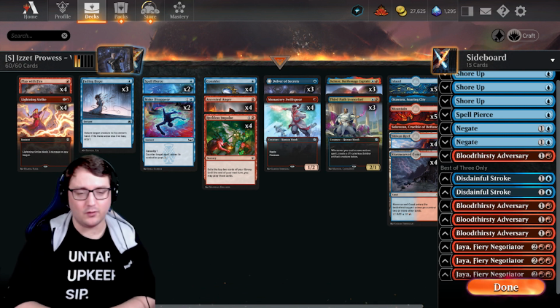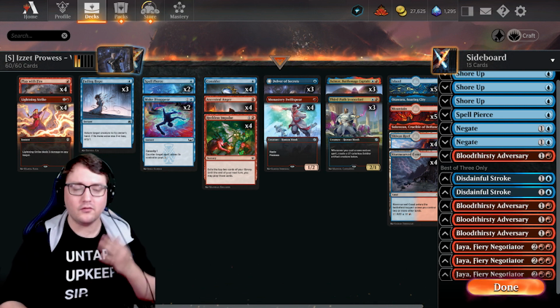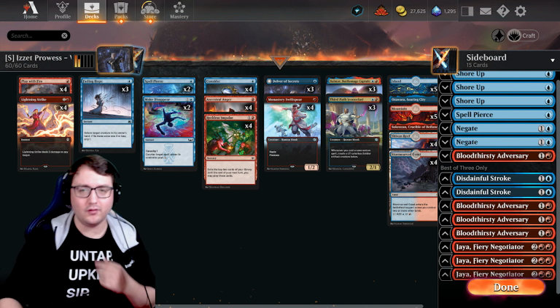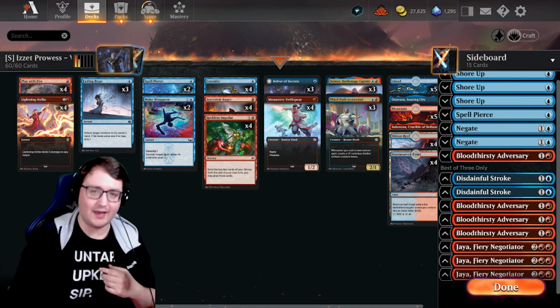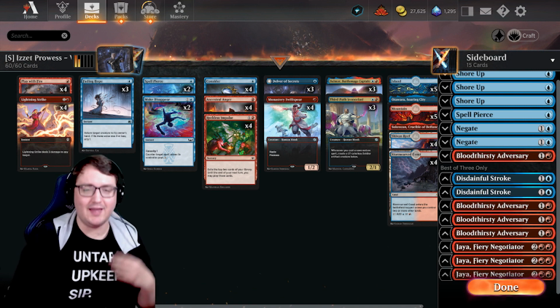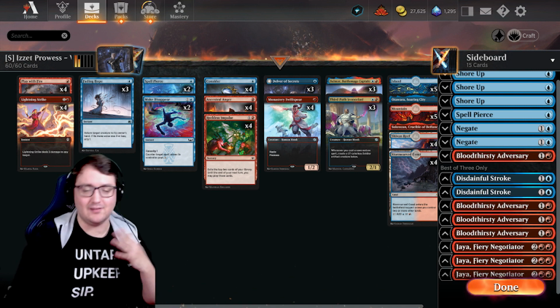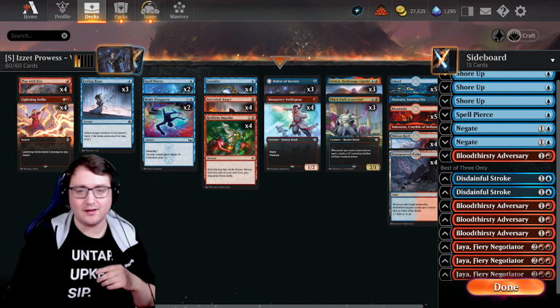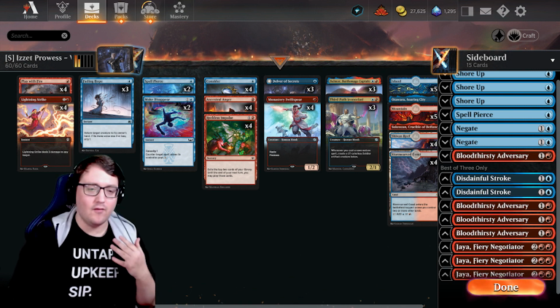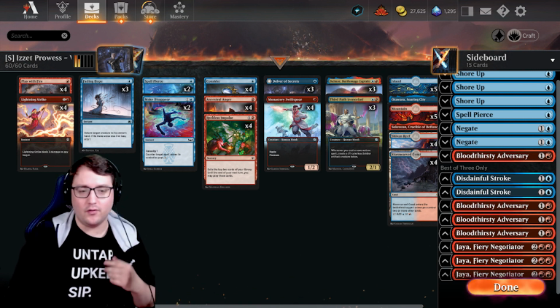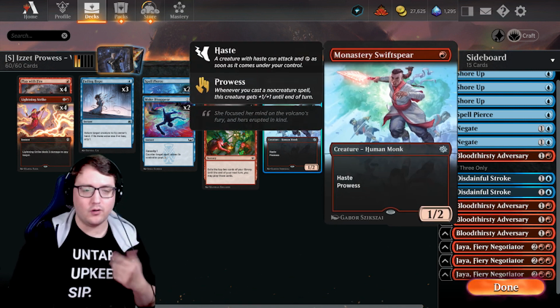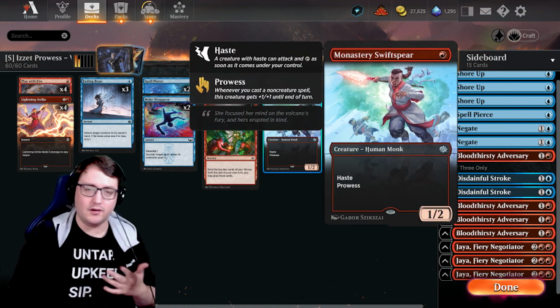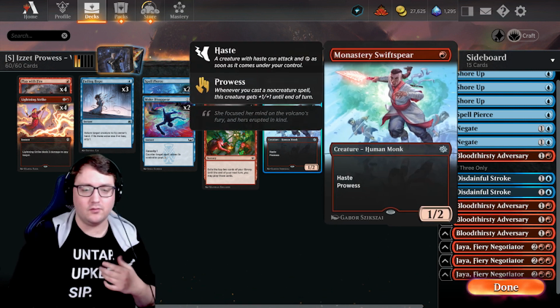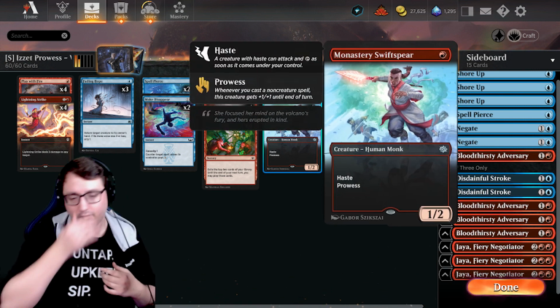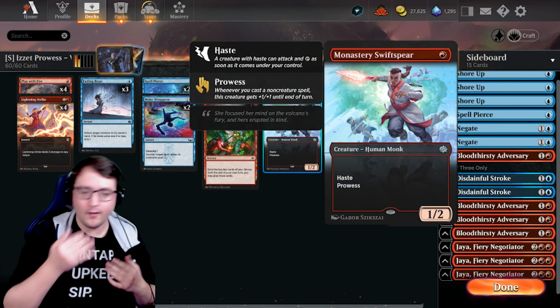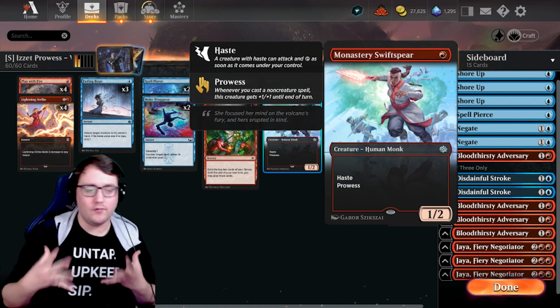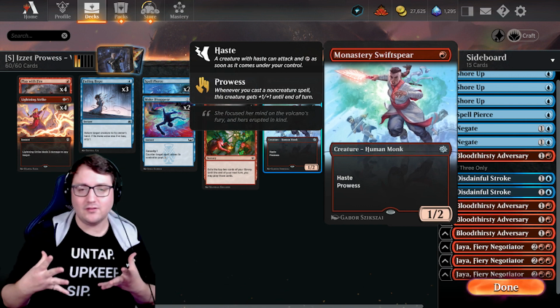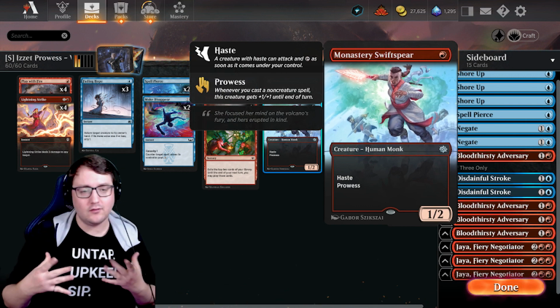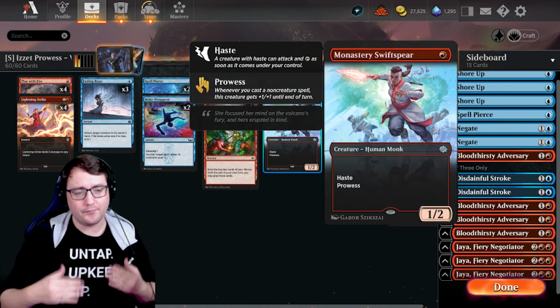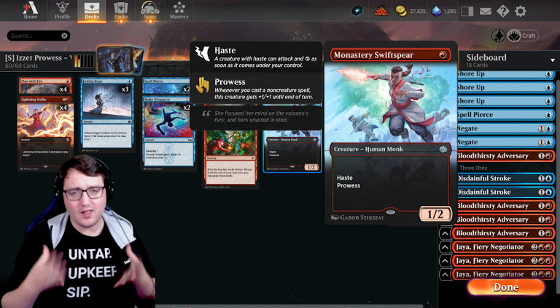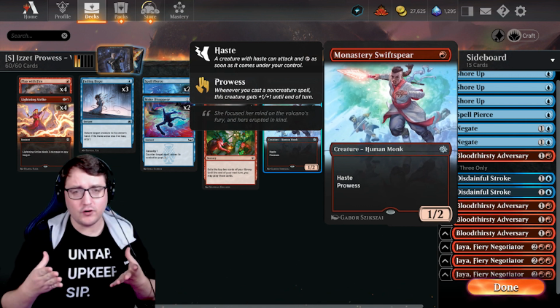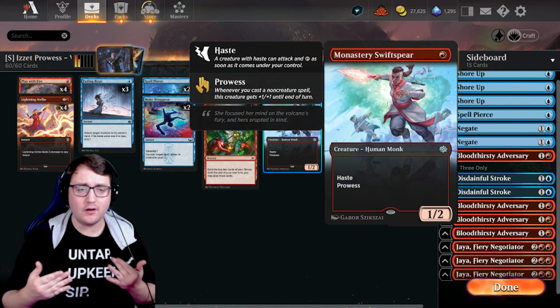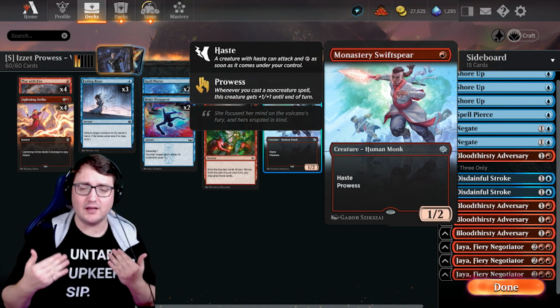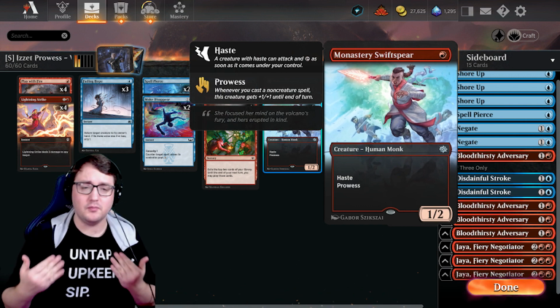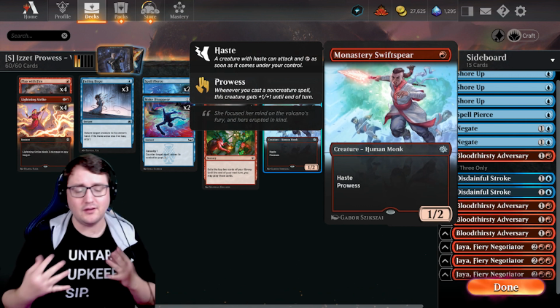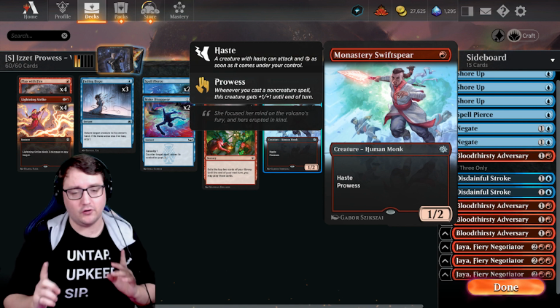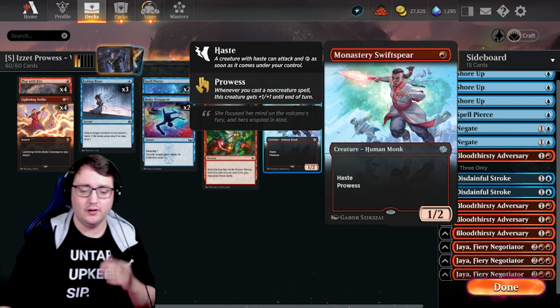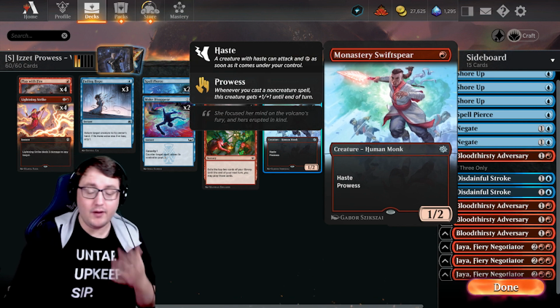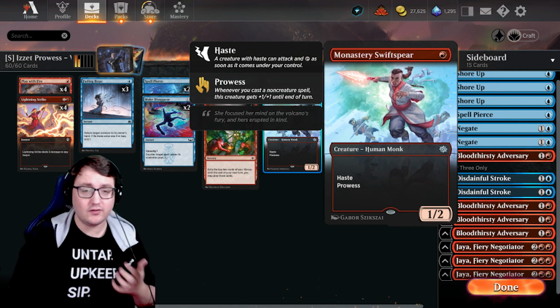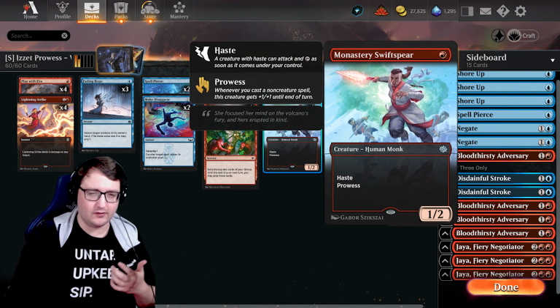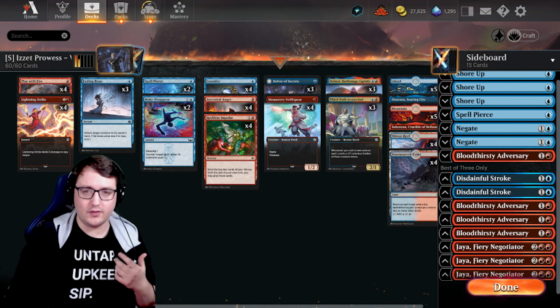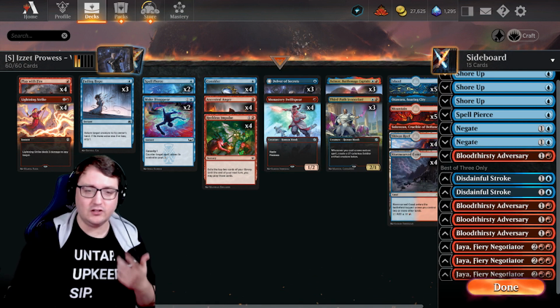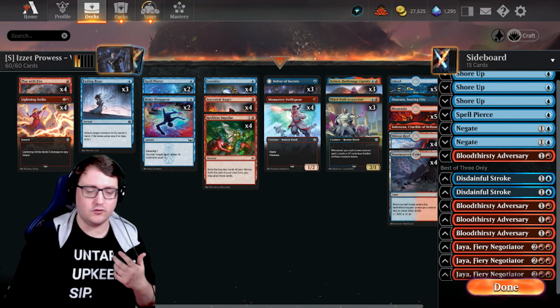Prowess is a really sweet mechanic and it's back from Brother's War in Monastery Swiftspear. Whenever you cast a non-creature spell, the creature with Prowess is going to get plus one plus one until end of turn. And we have a lot of synergies to do with casting non-creature spells.